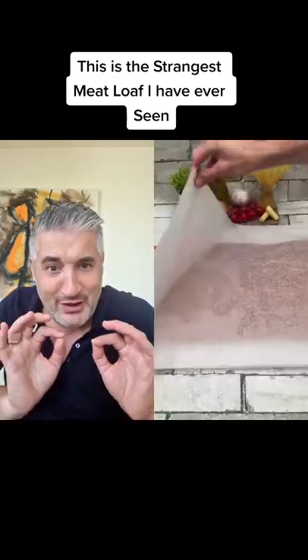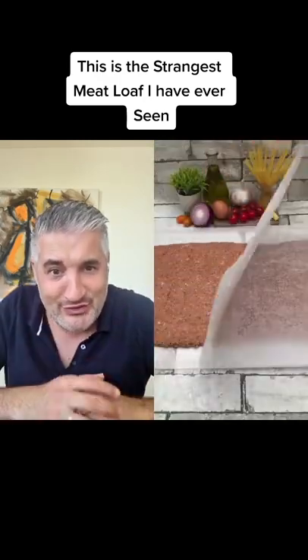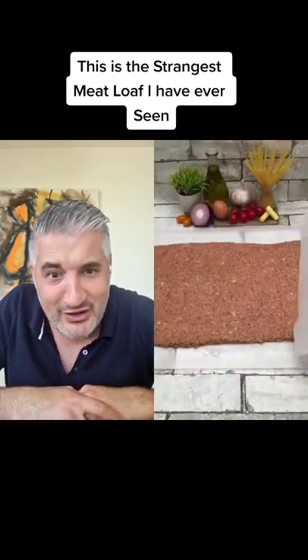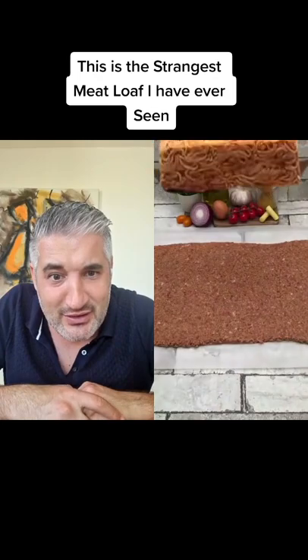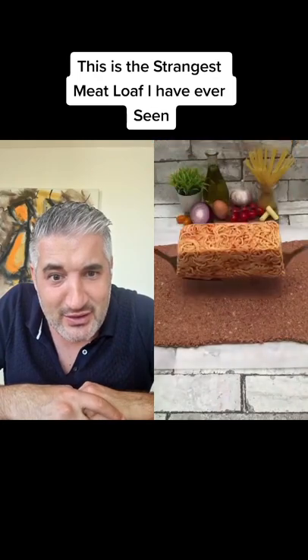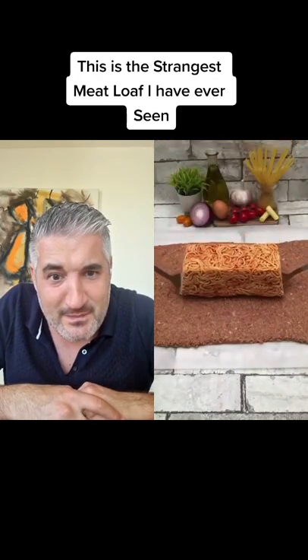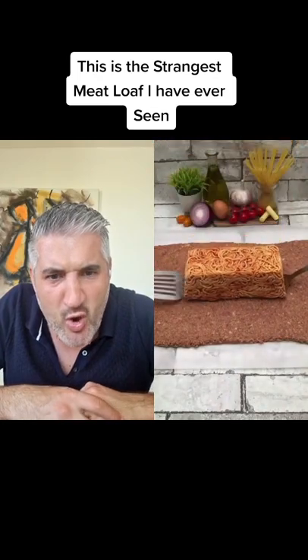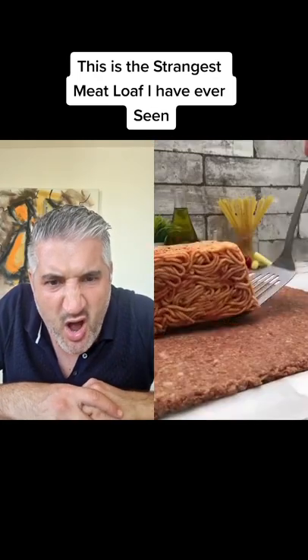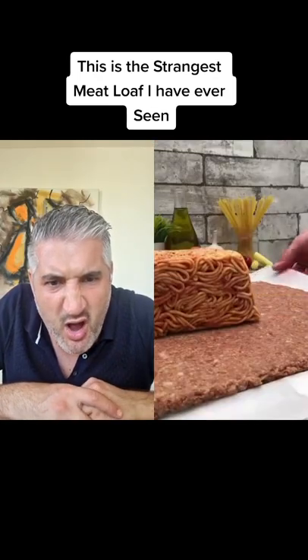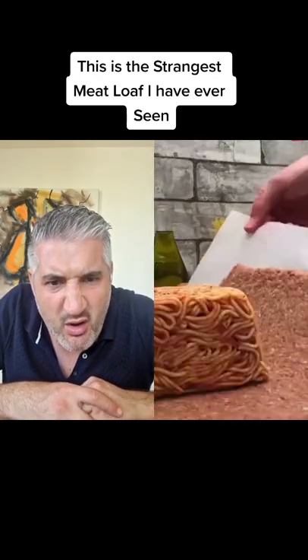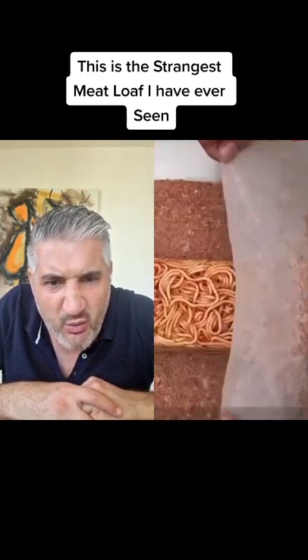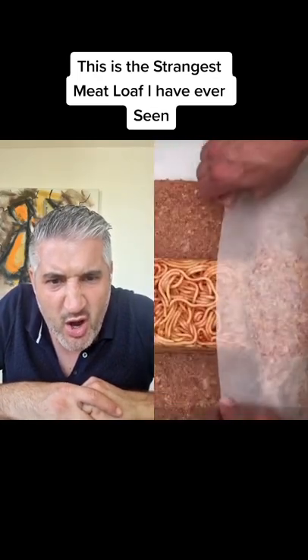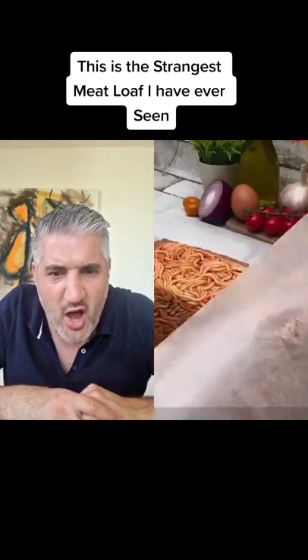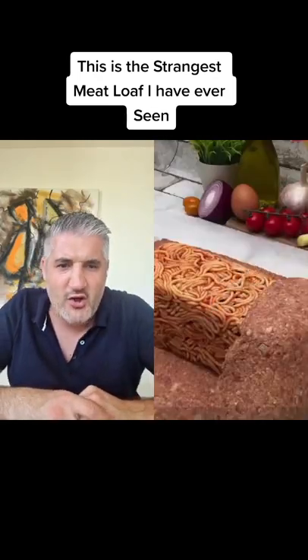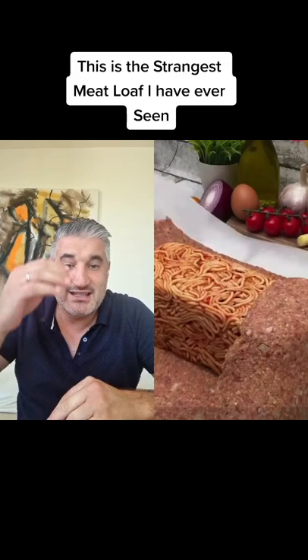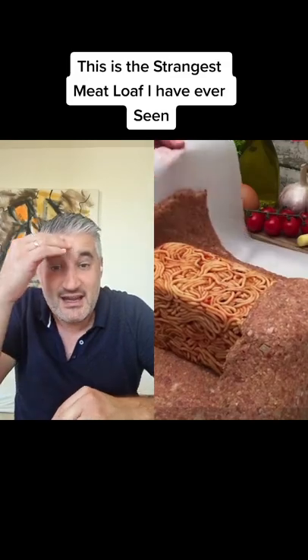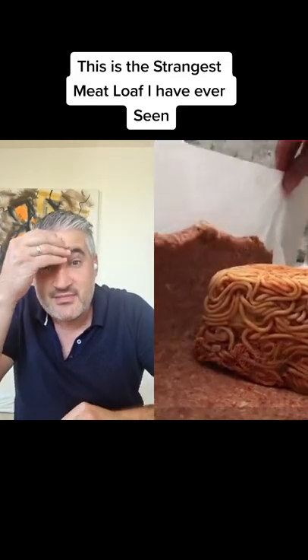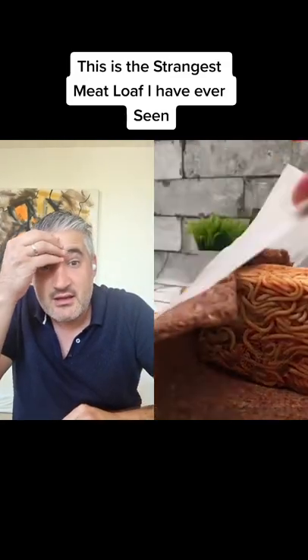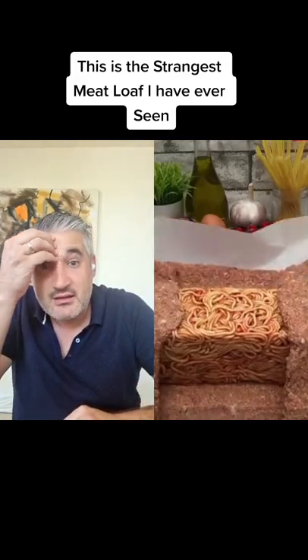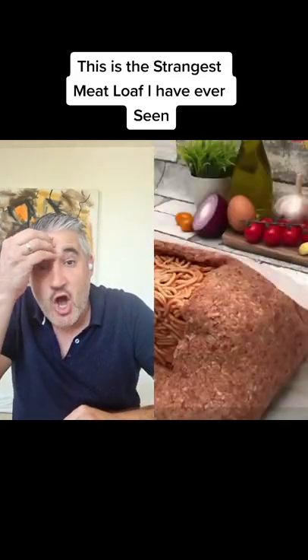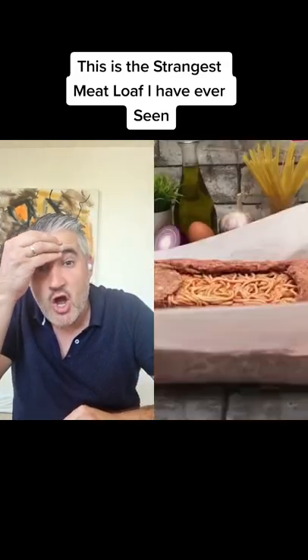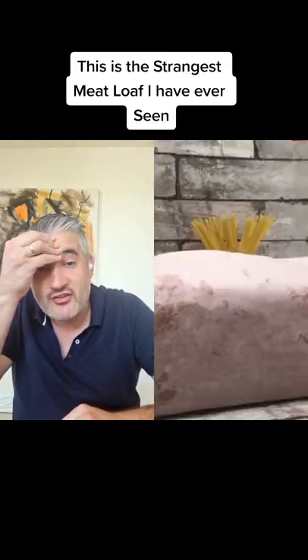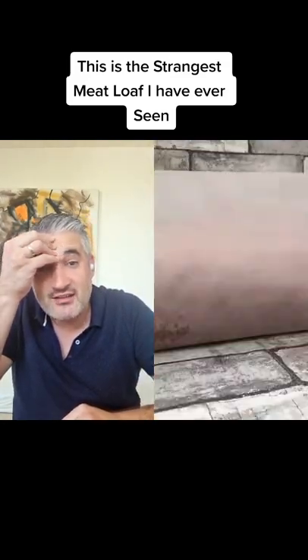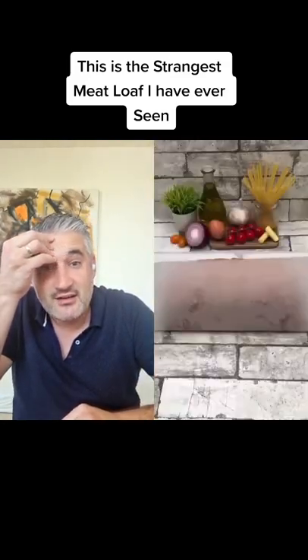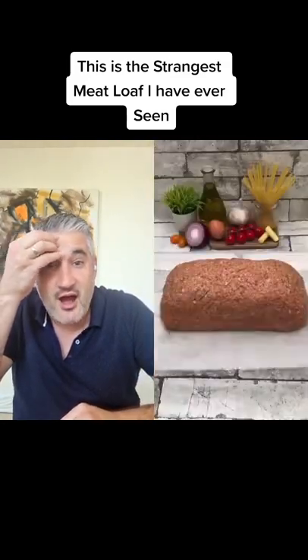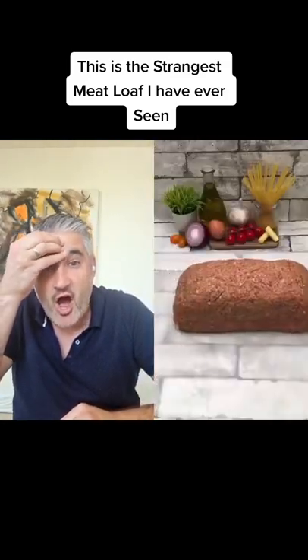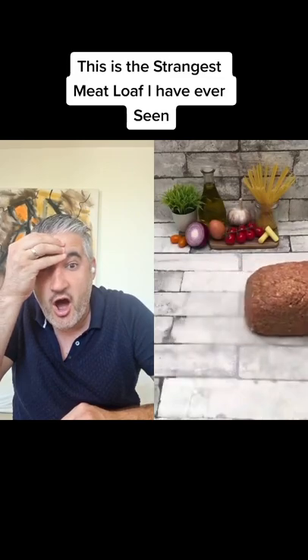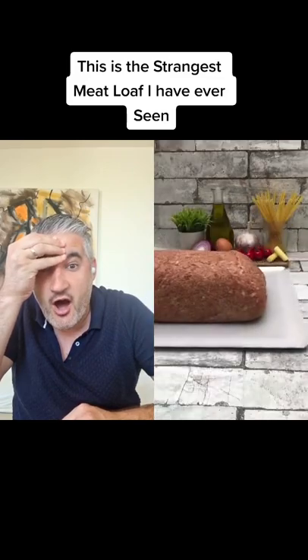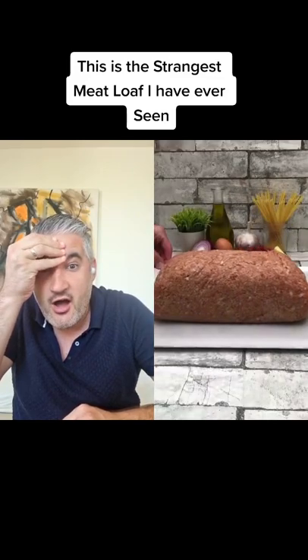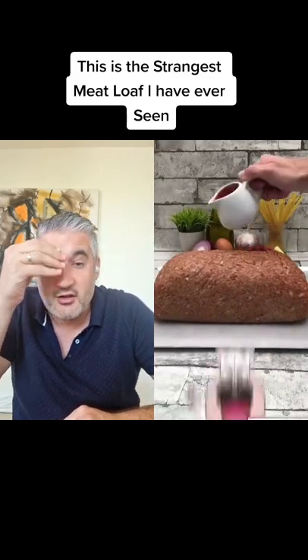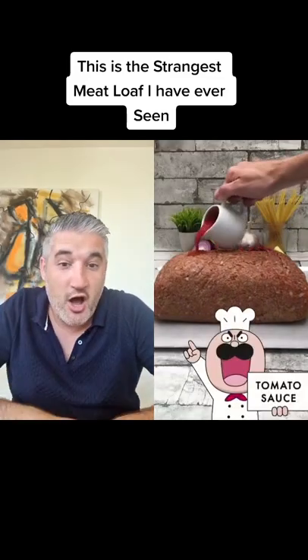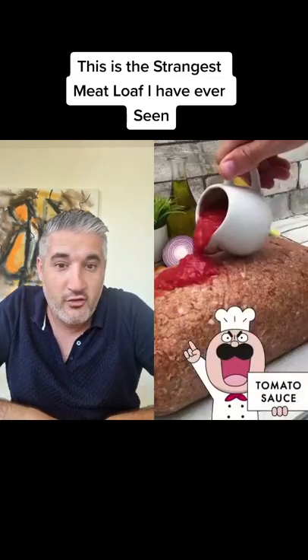Look at how he's stretching it. What? What? No, this is insane. No, this is crazy. No, no, no.